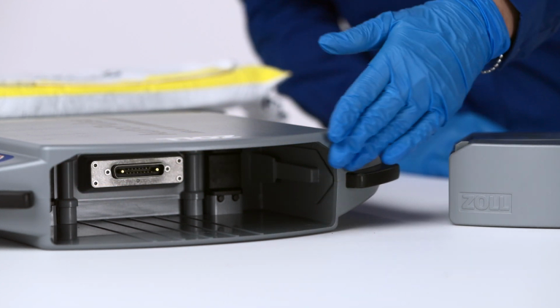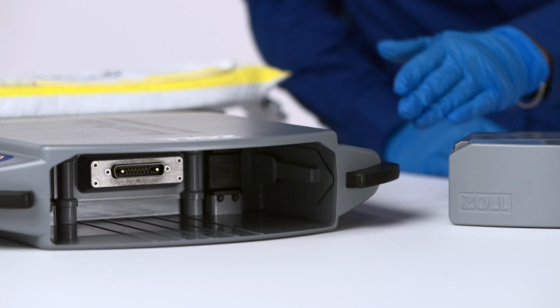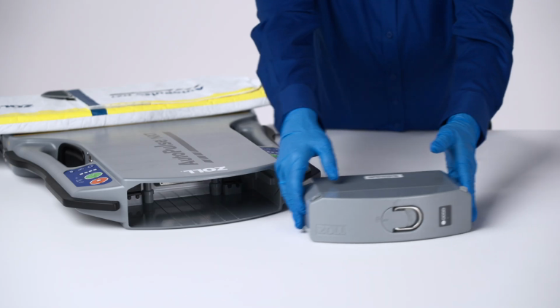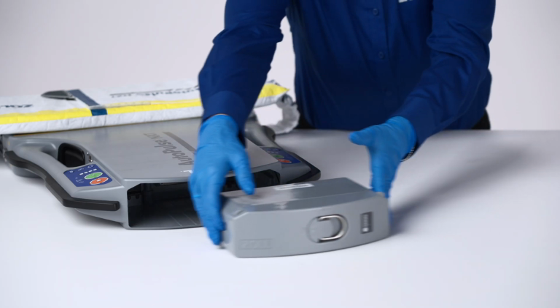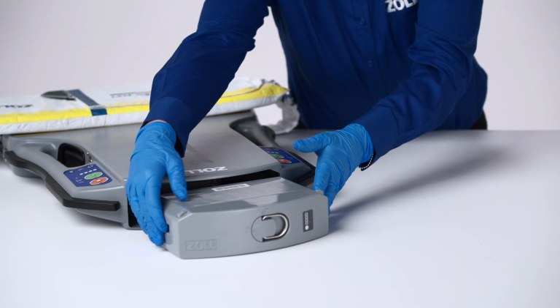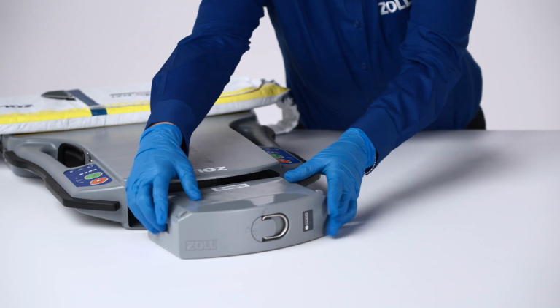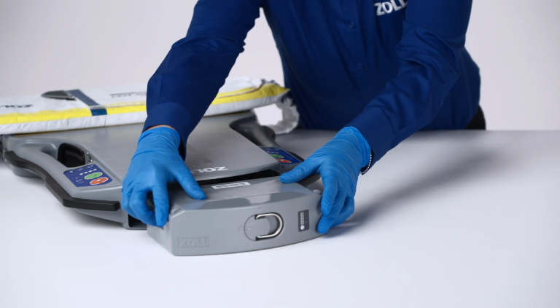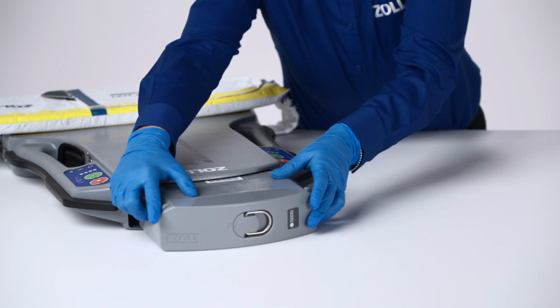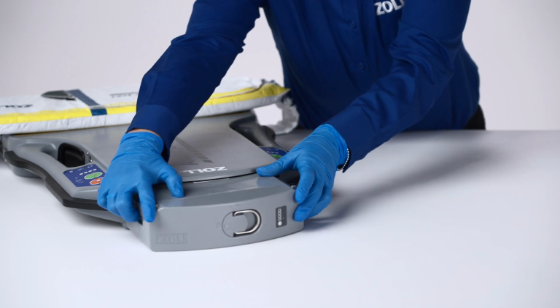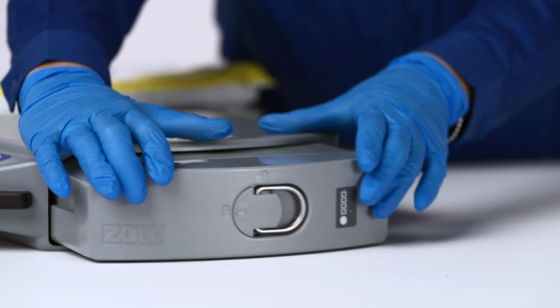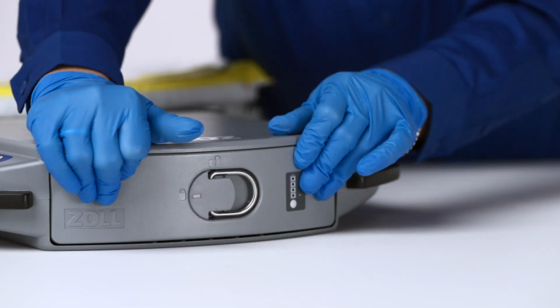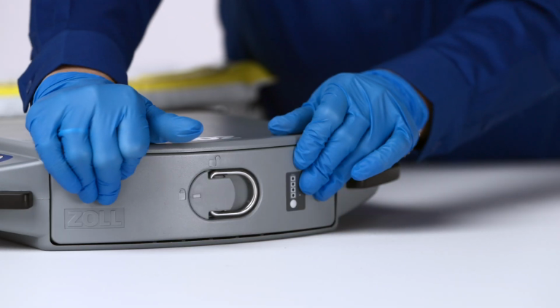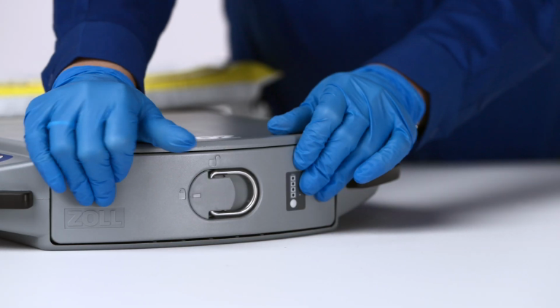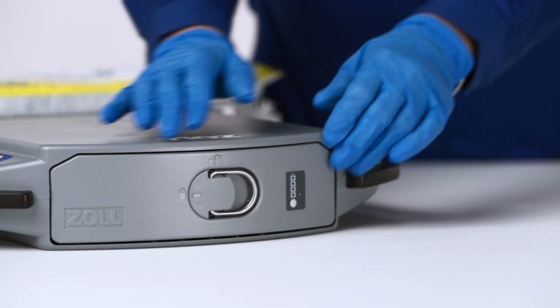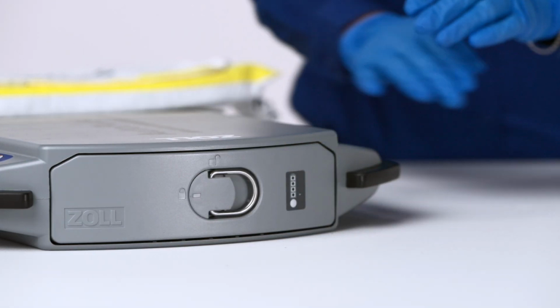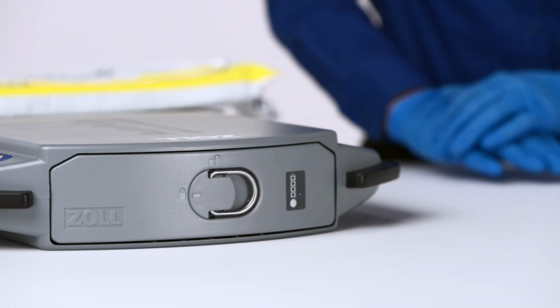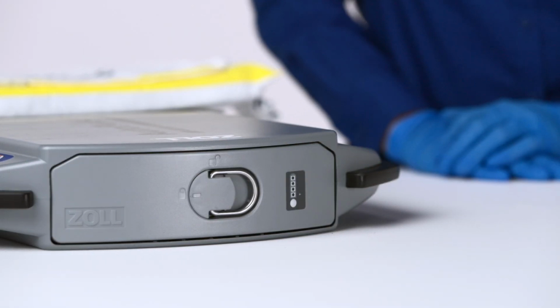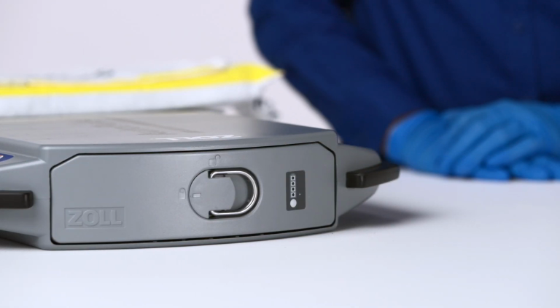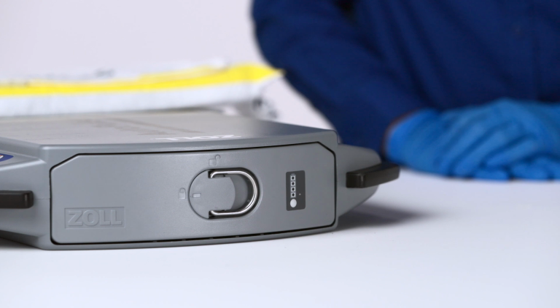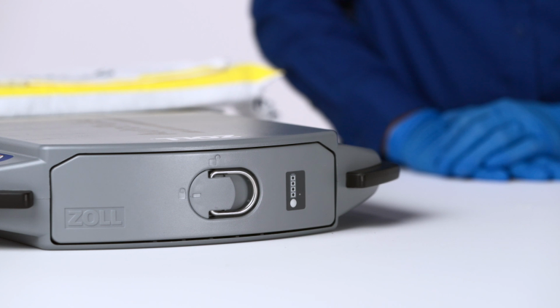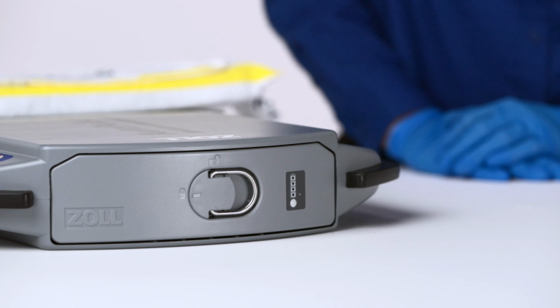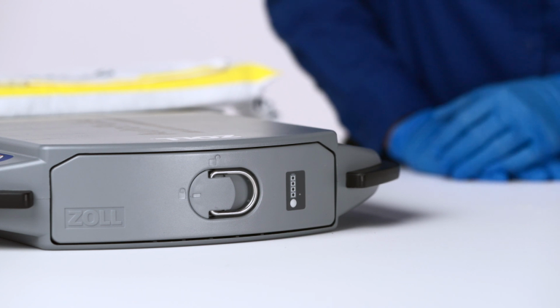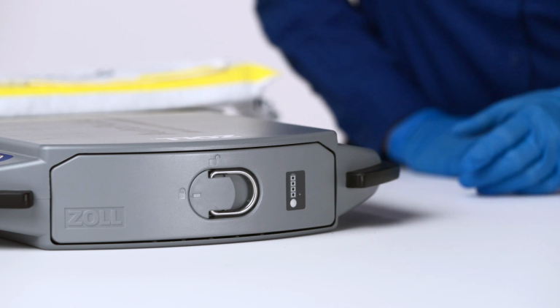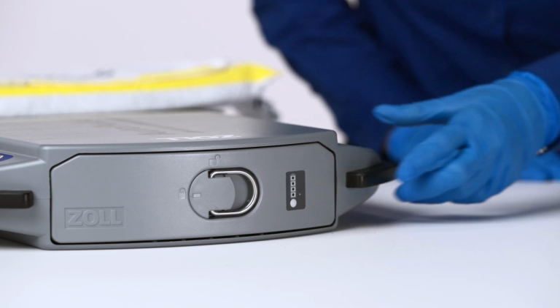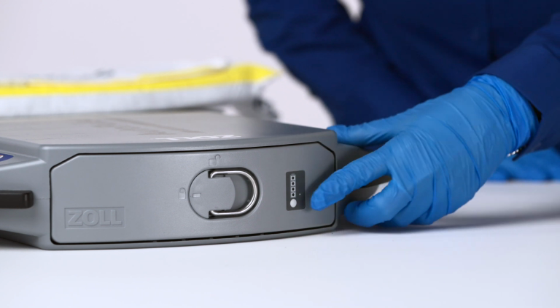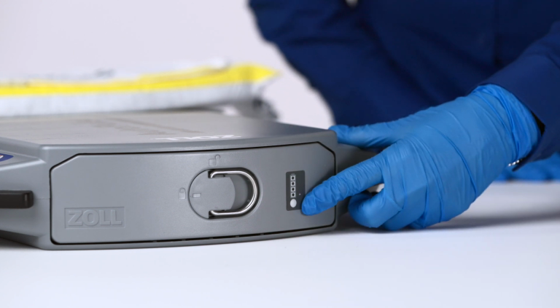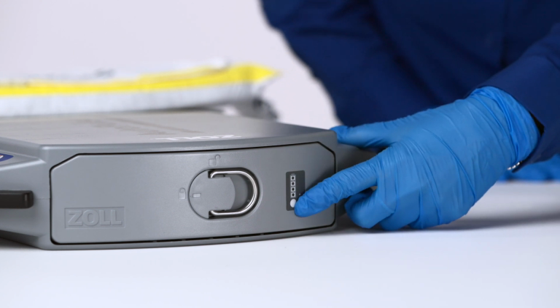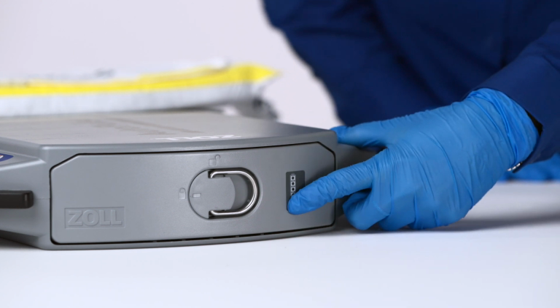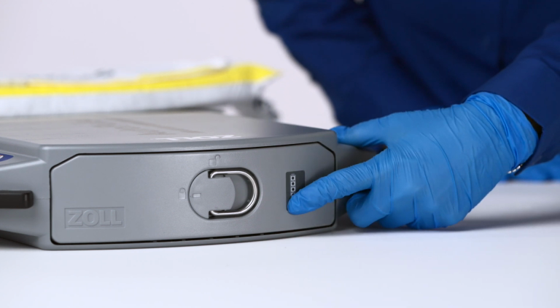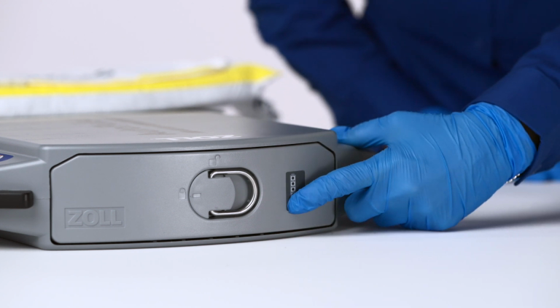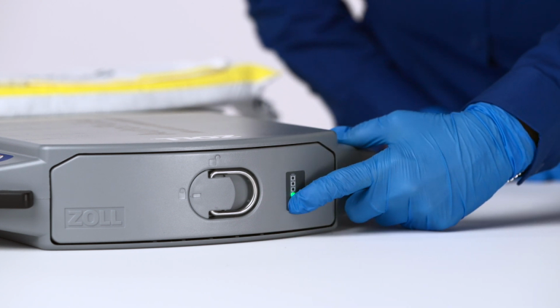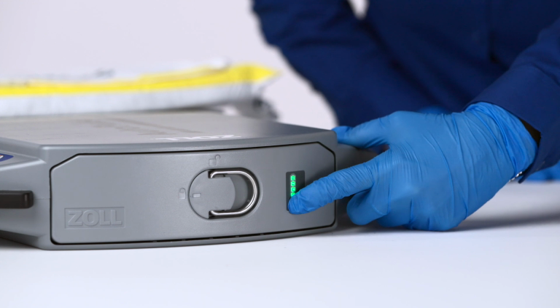Slide the battery into the compartment. It should snap into place, flush with the platform. To check the battery status in the AutoPulse NXT platform, press Status Check to view the battery charge level.